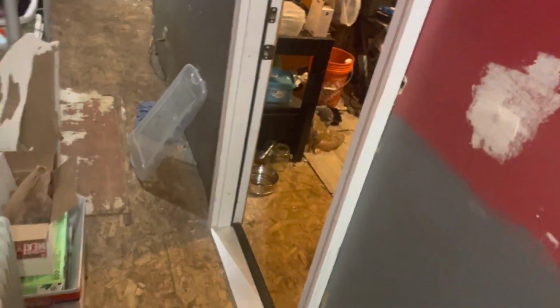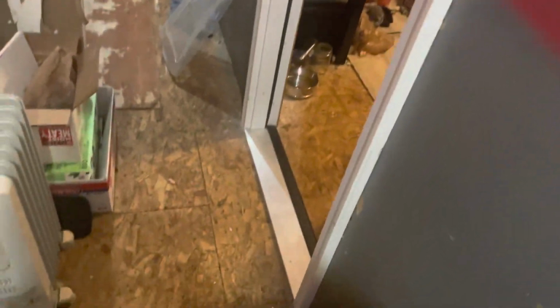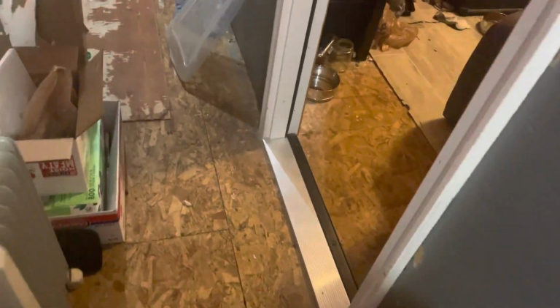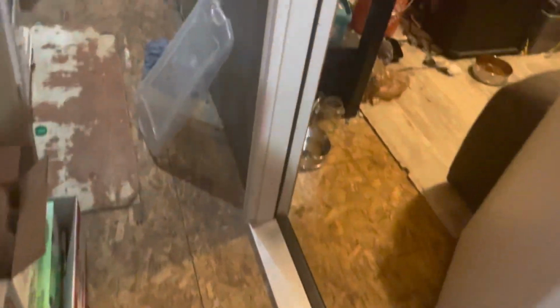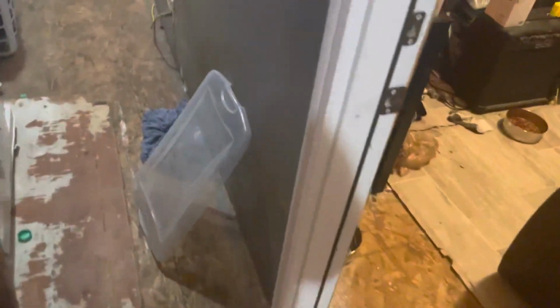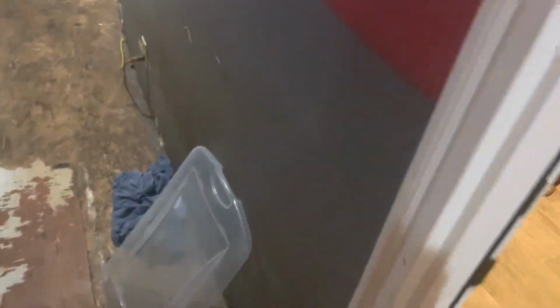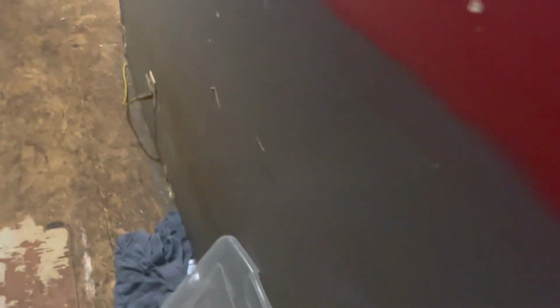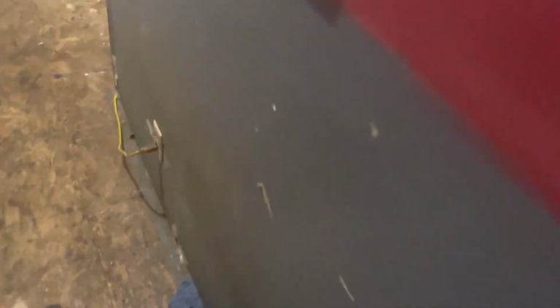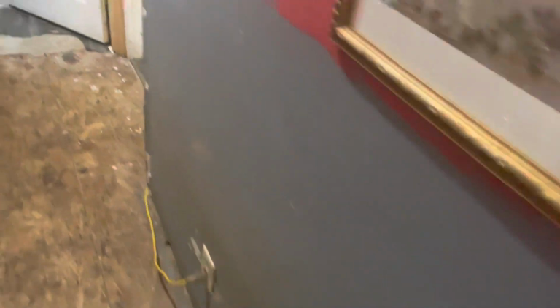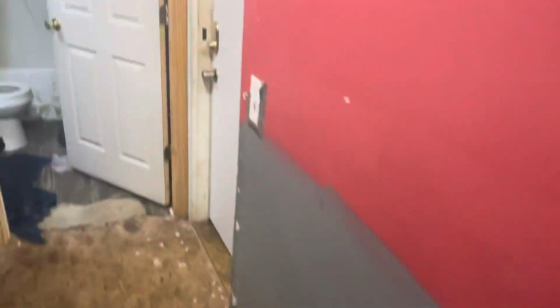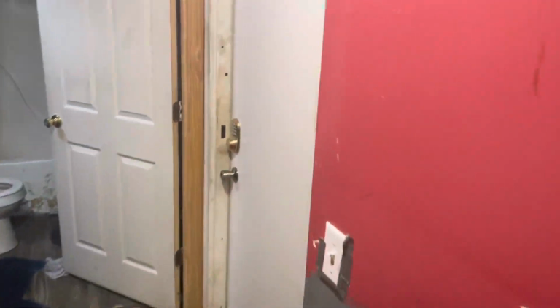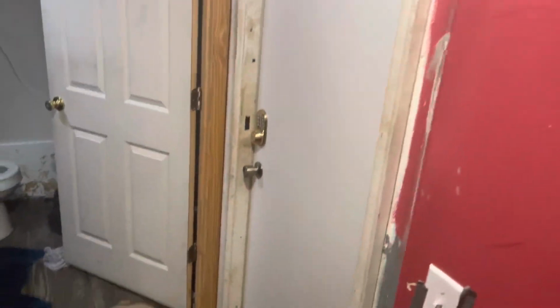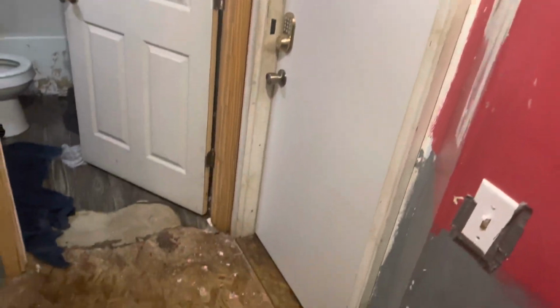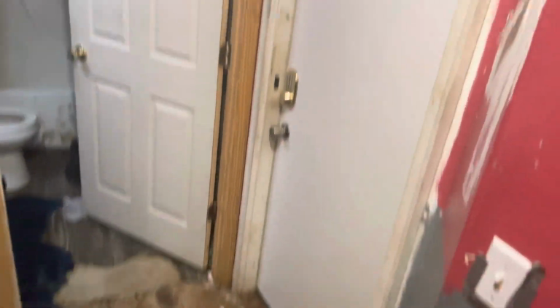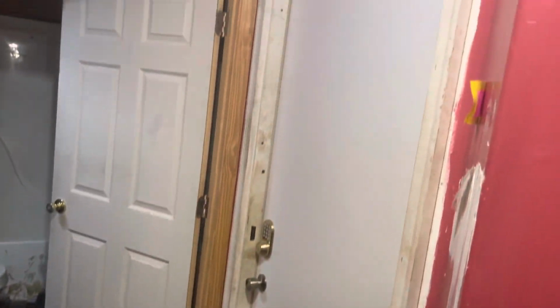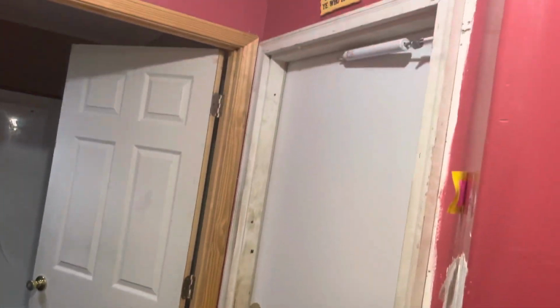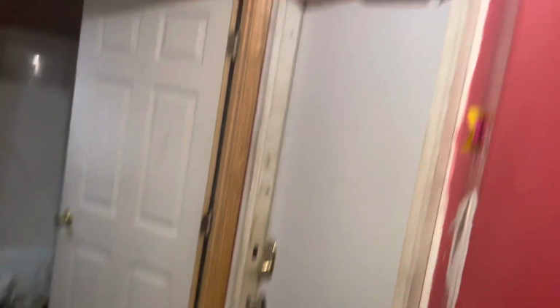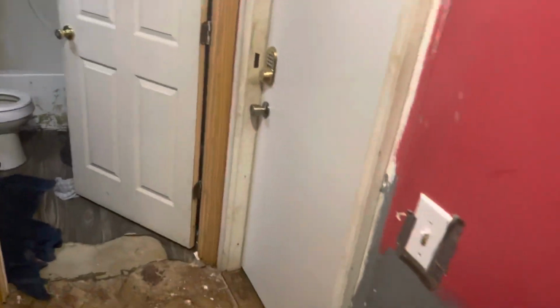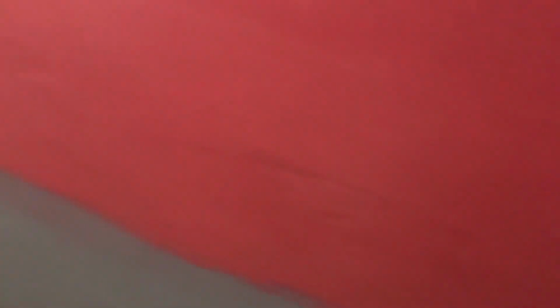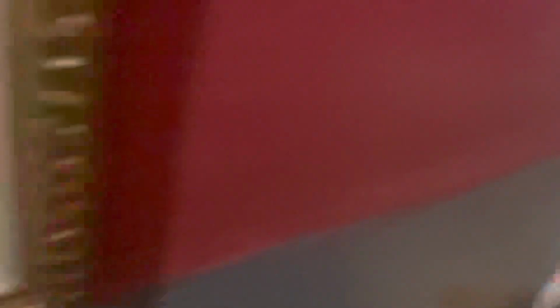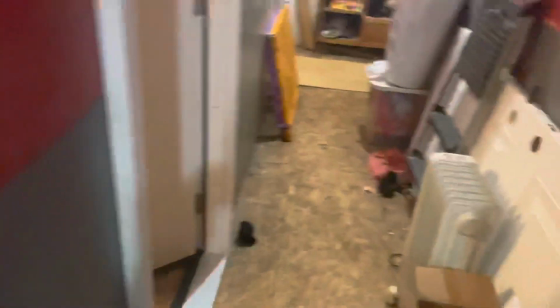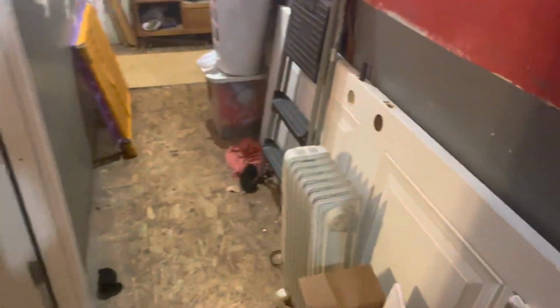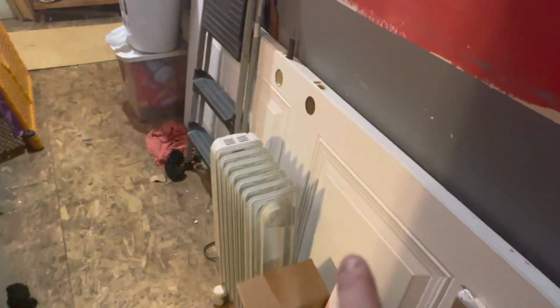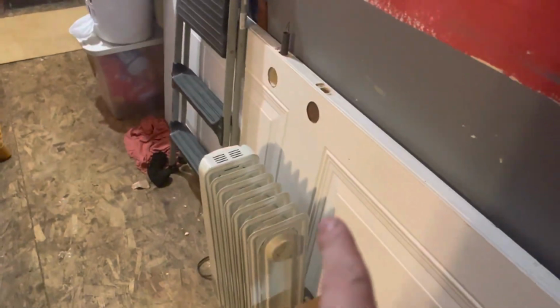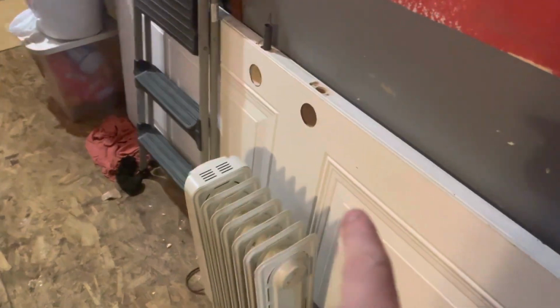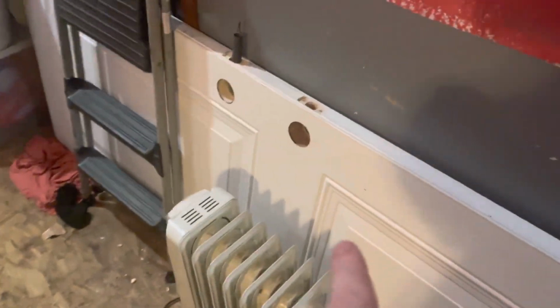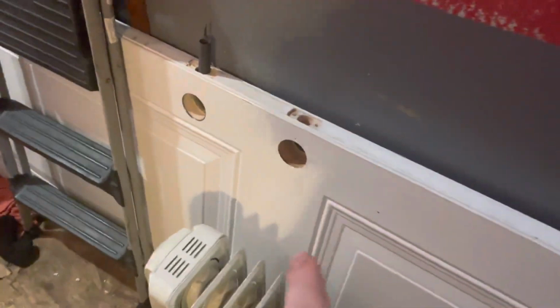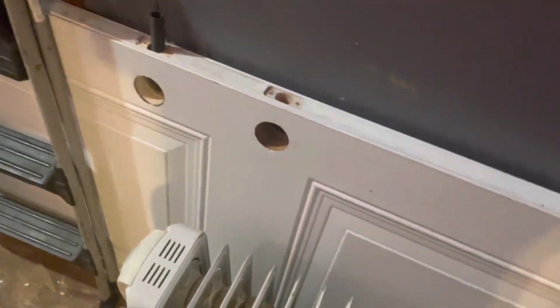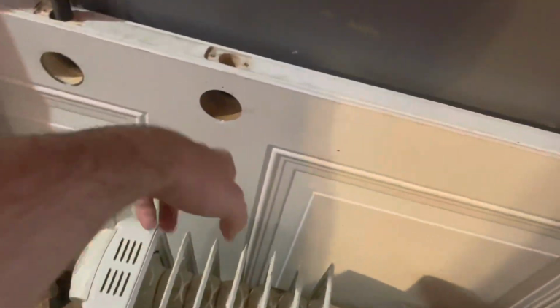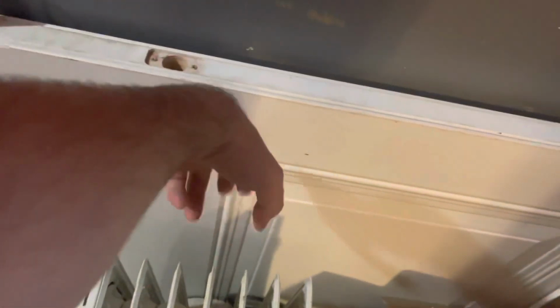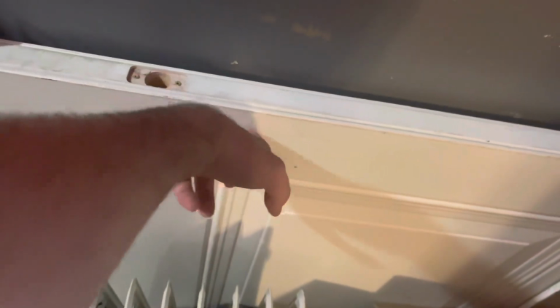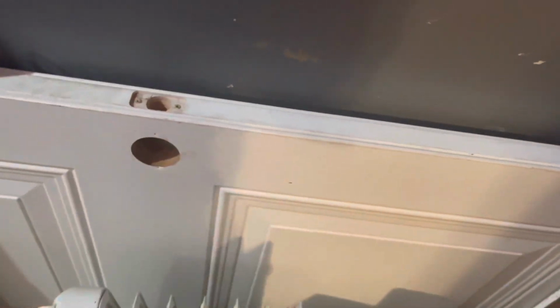I also got one for my bedroom as well — a new door that matches my office. This is my old door; it's metal as well.